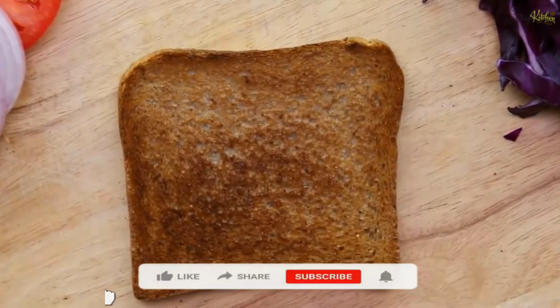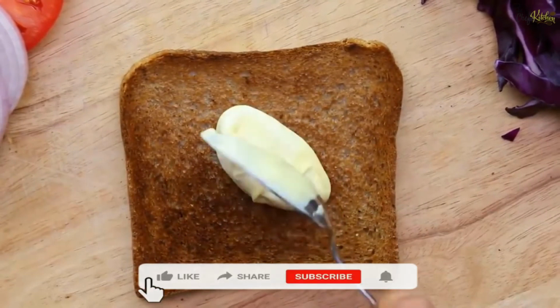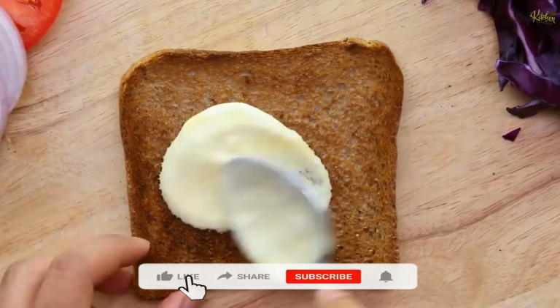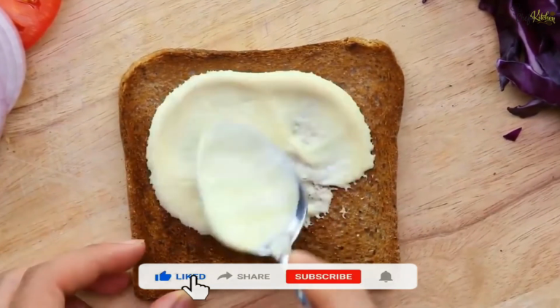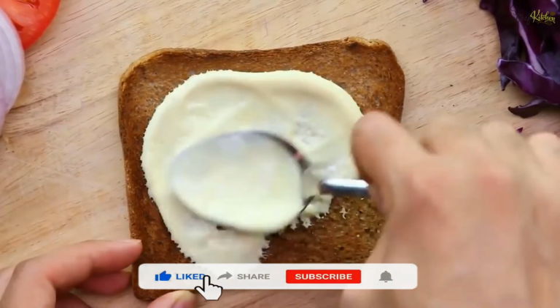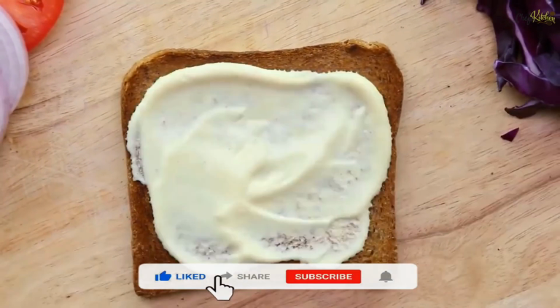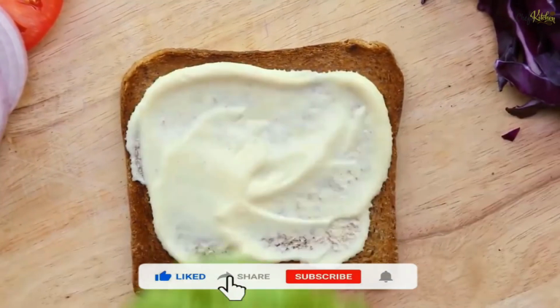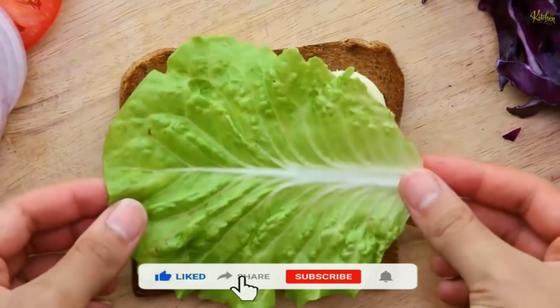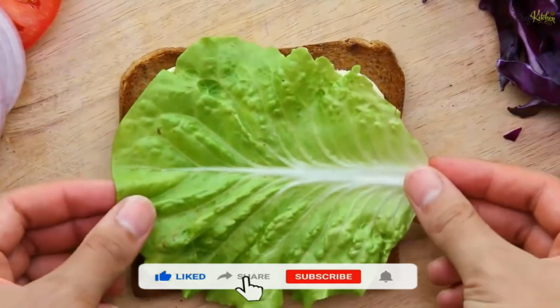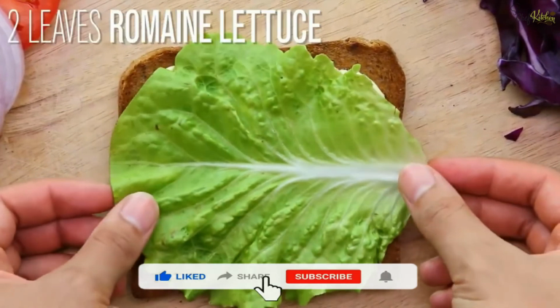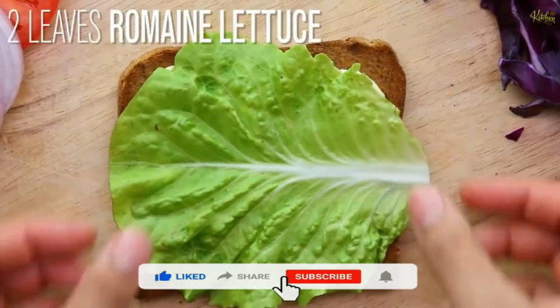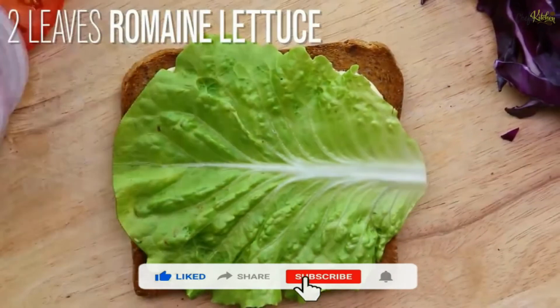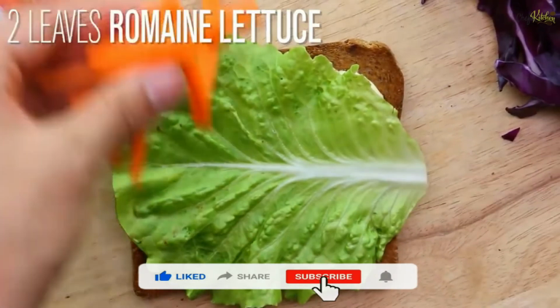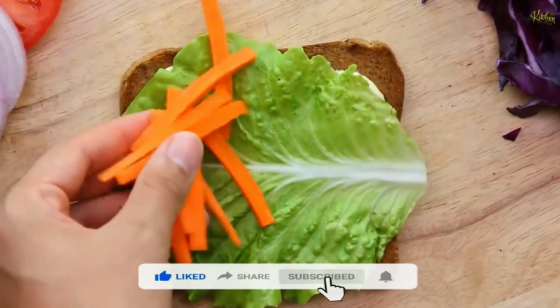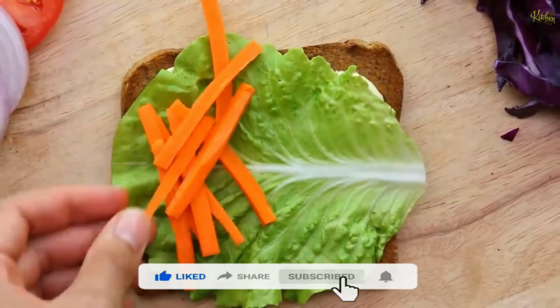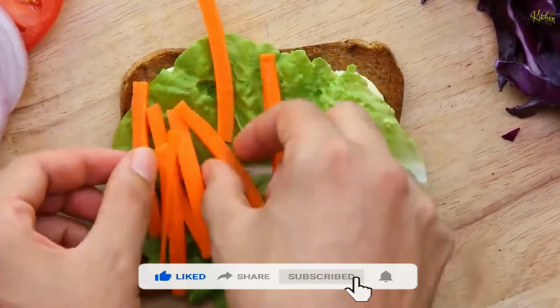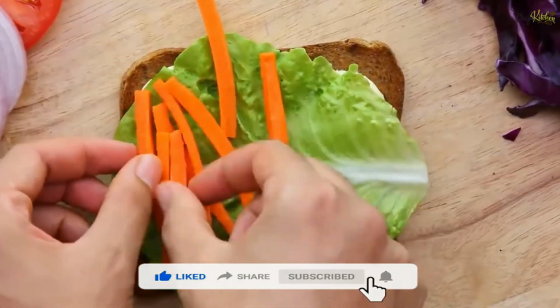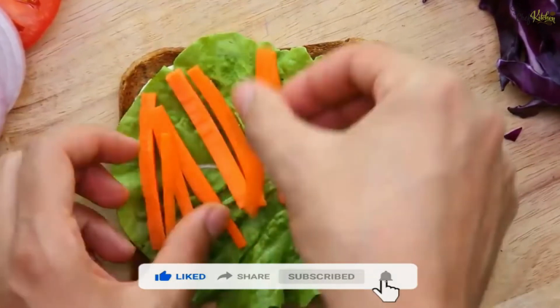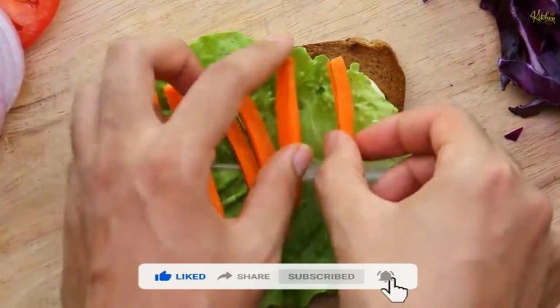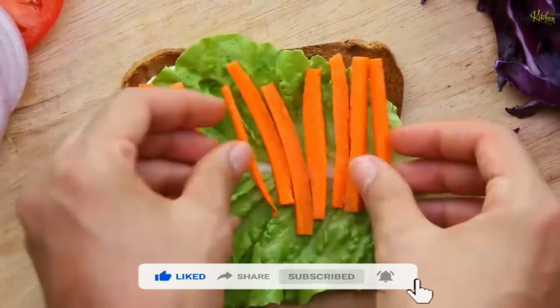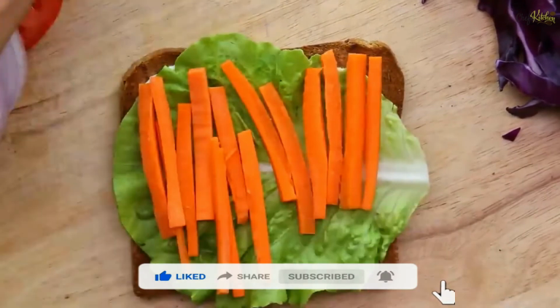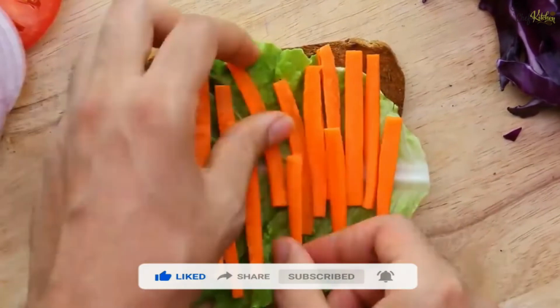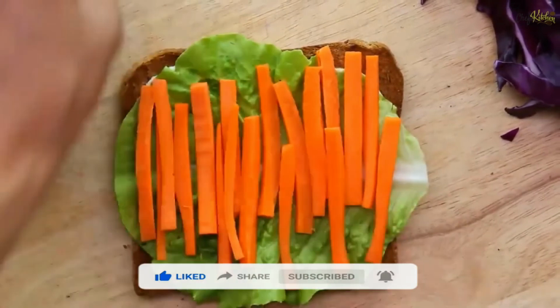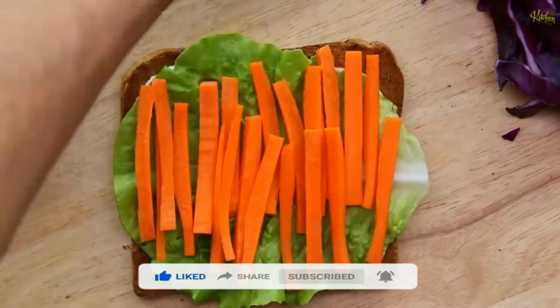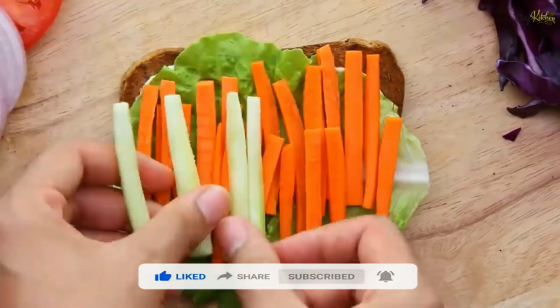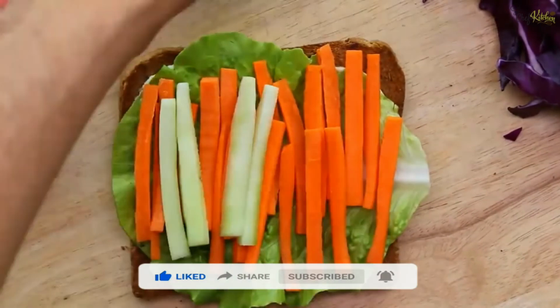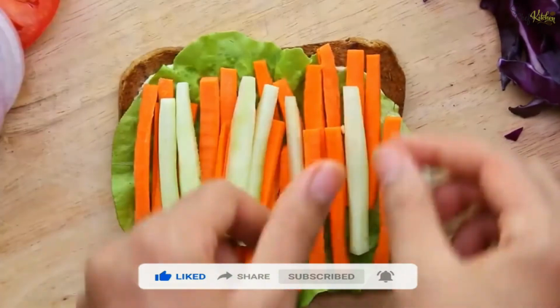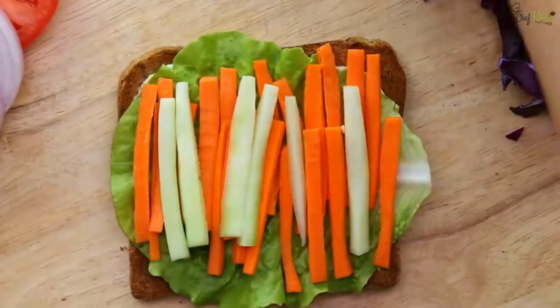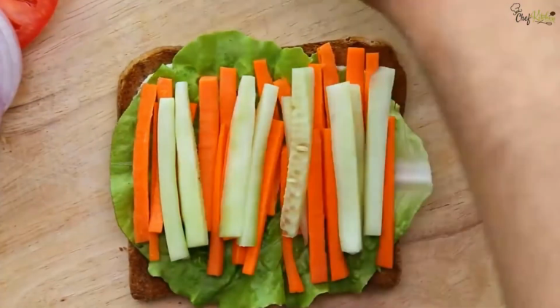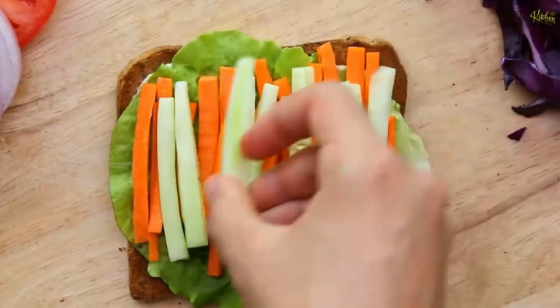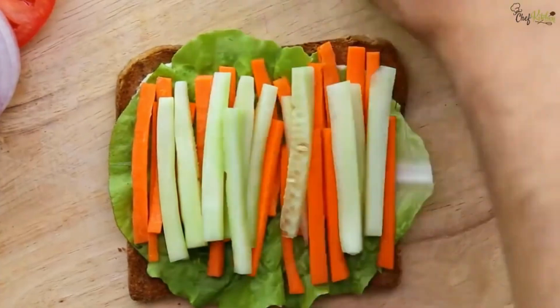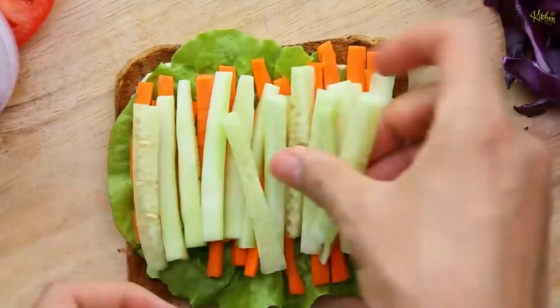Take one slice of whole wheat toast, apply the paste on it, put one leaf of romaine lettuce, julienne carrot pieces, julienne cucumber pieces, two tomato slices, and two onion slices.